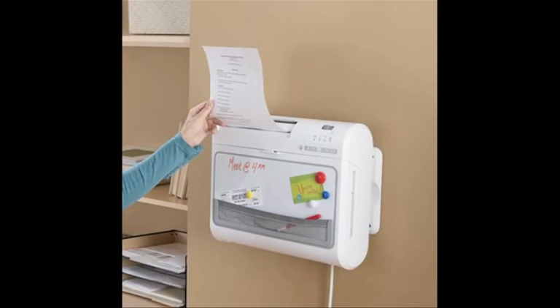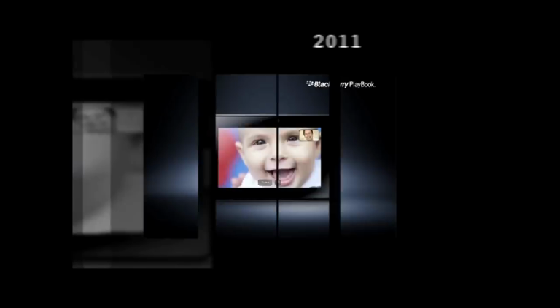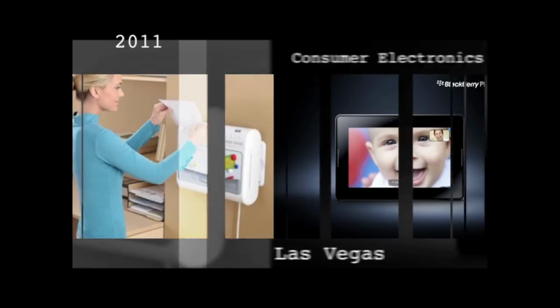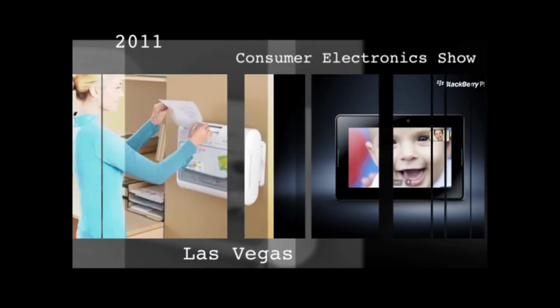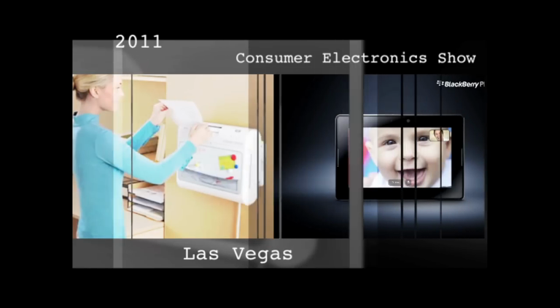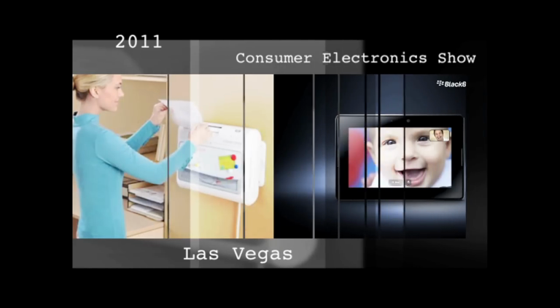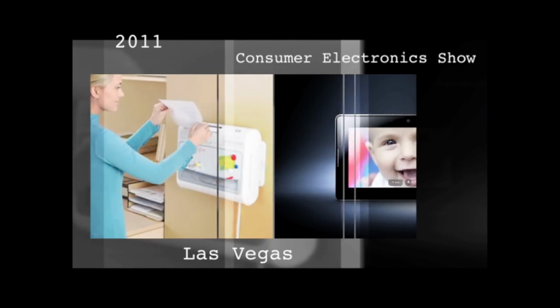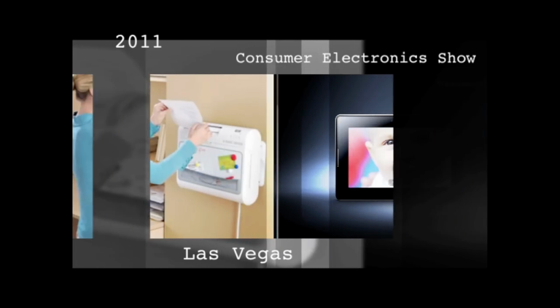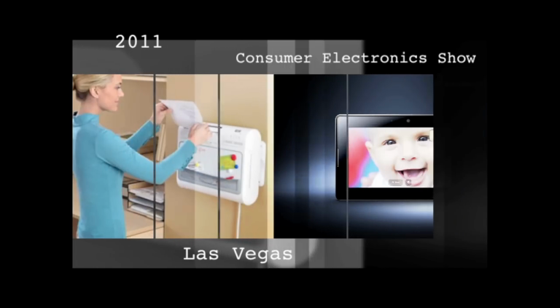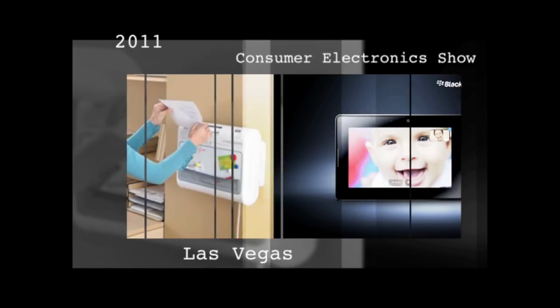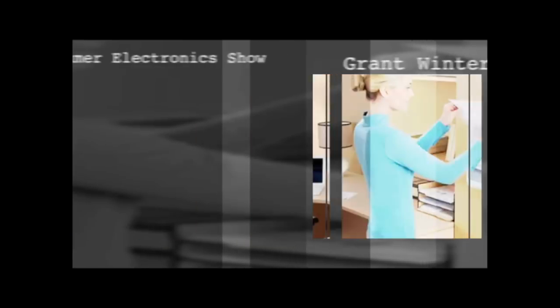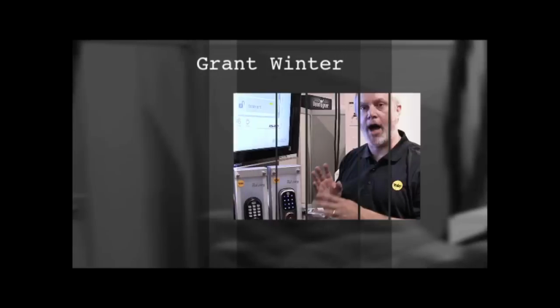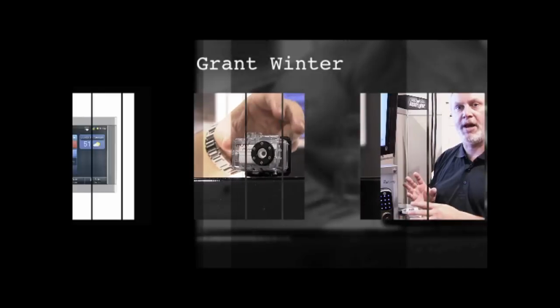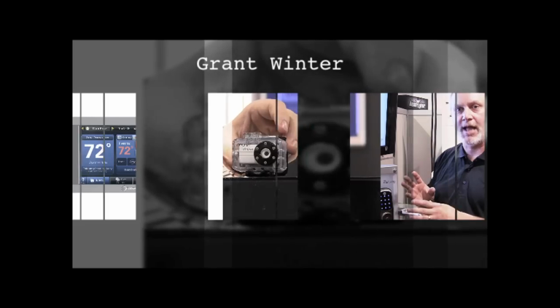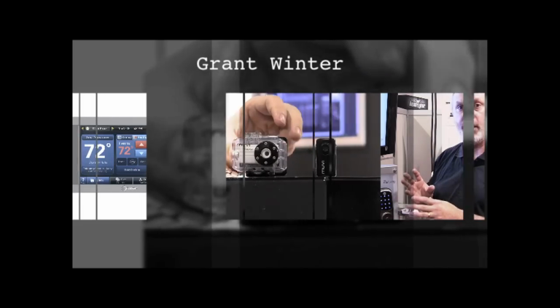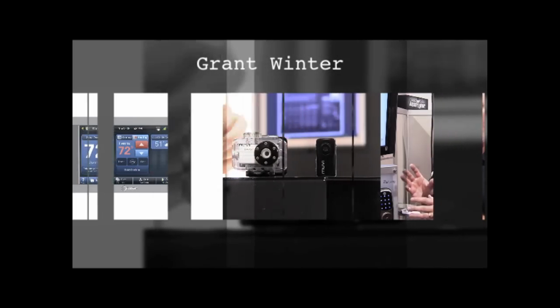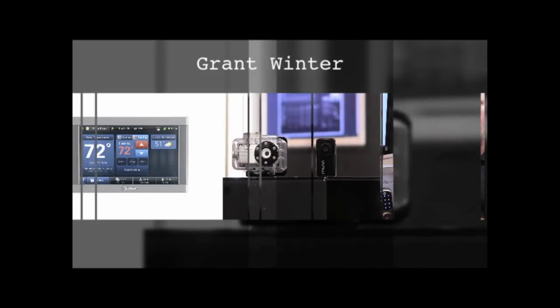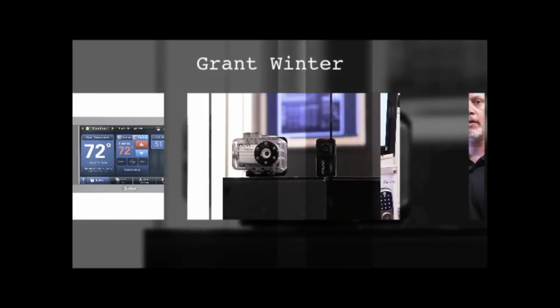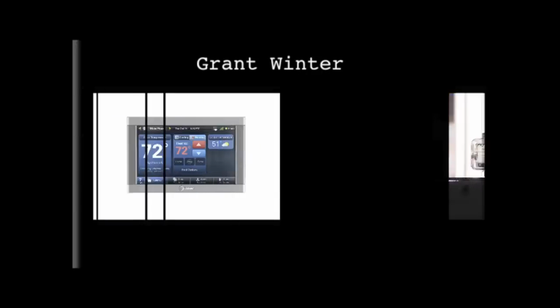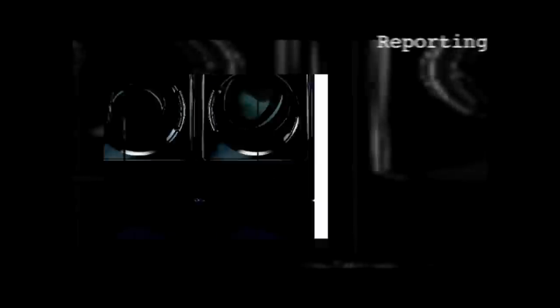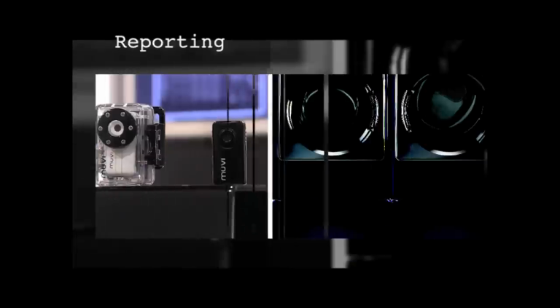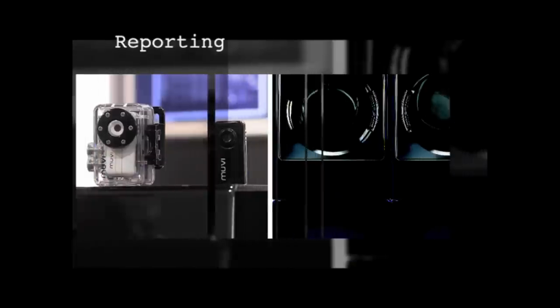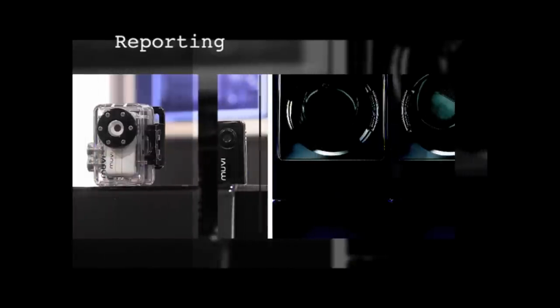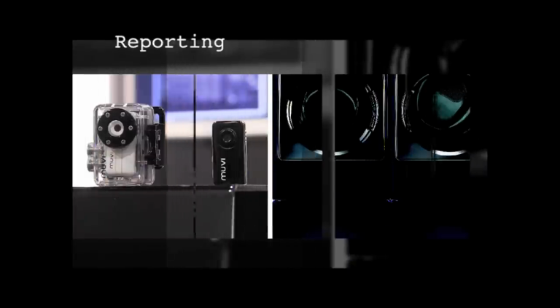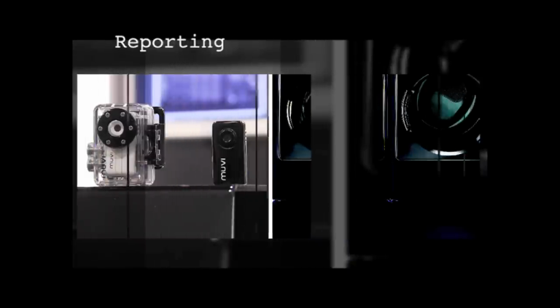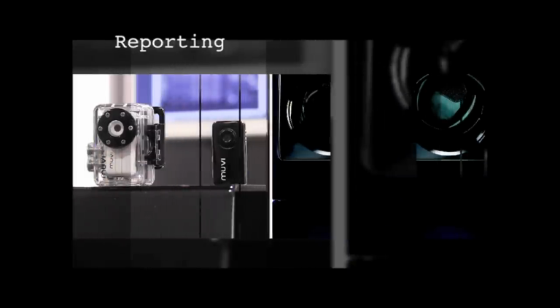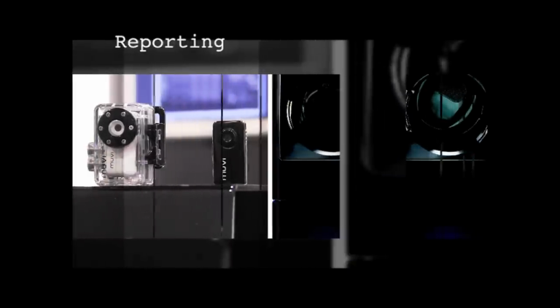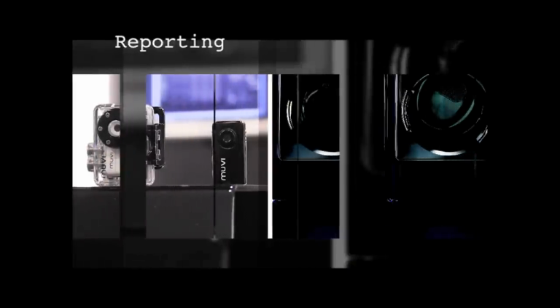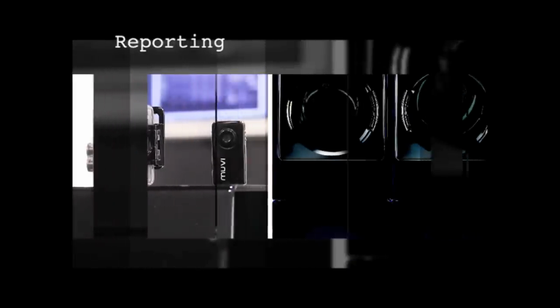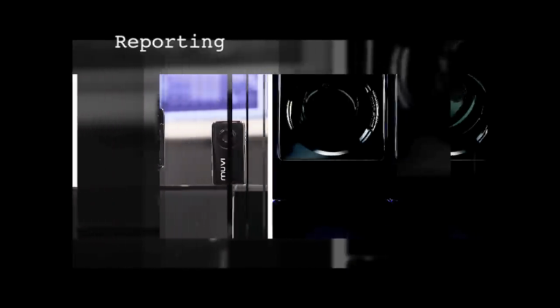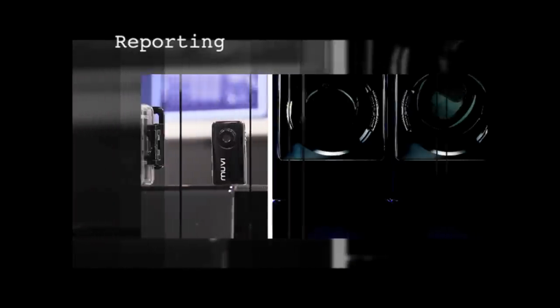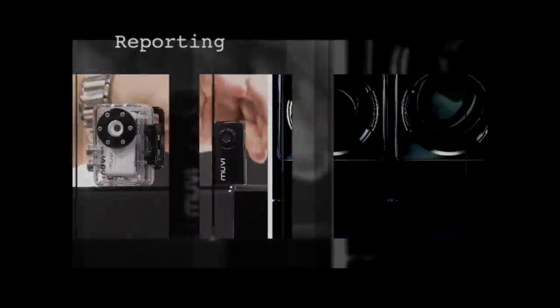And if you want to shred the evidence of how much you just spent on electronics, Black & Decker makes a wall-mountable shredder that also includes a whiteboard, so you can put it in the kitchen and leave messages for other family members. I'm Grant Winter reporting from the 2011 Consumer Electronics Show in Las Vegas.